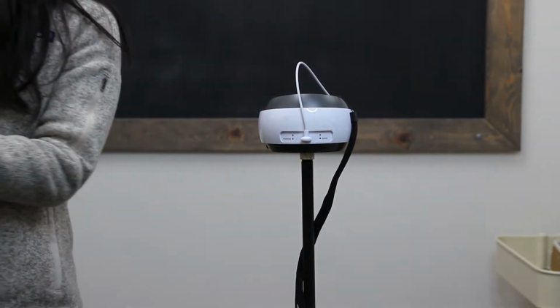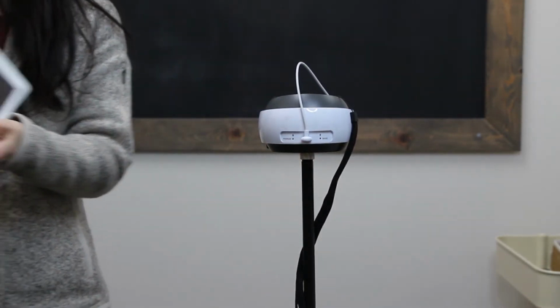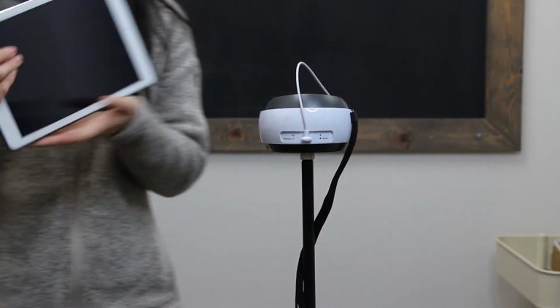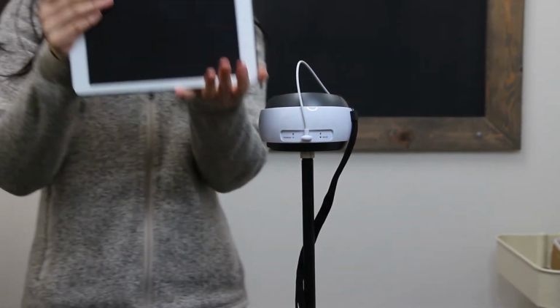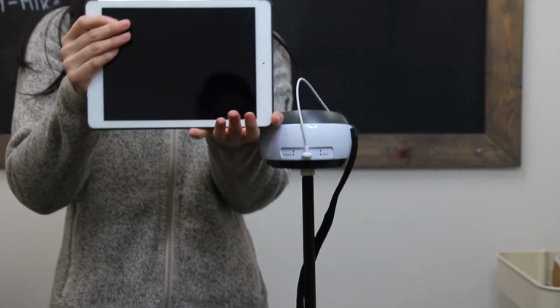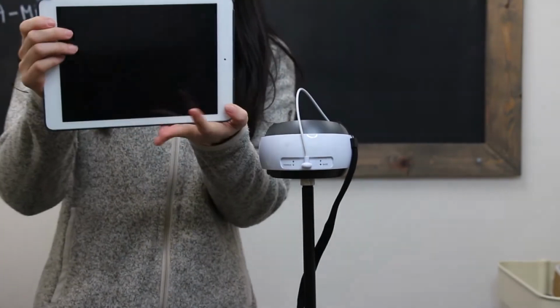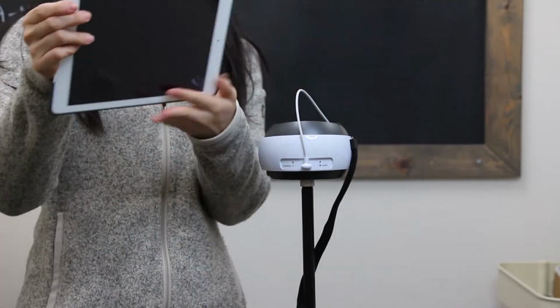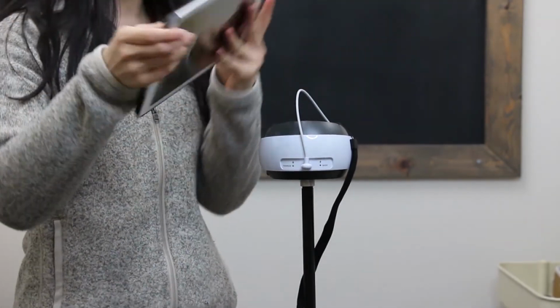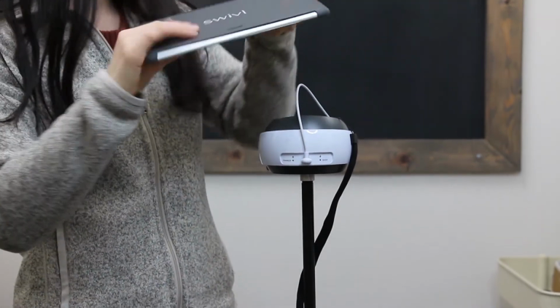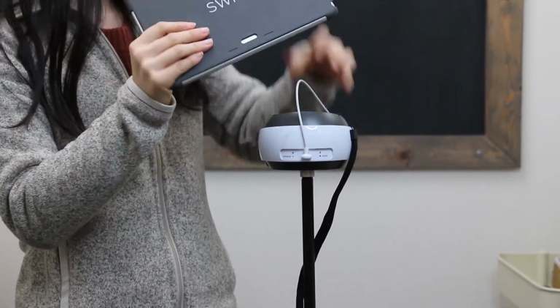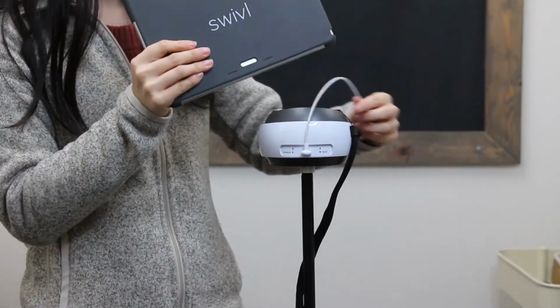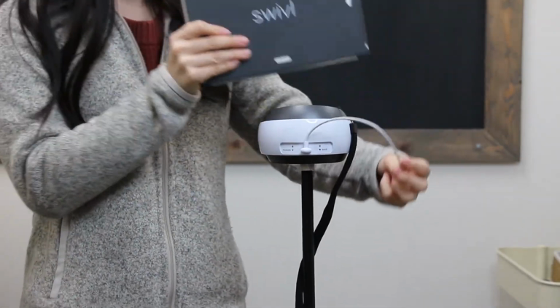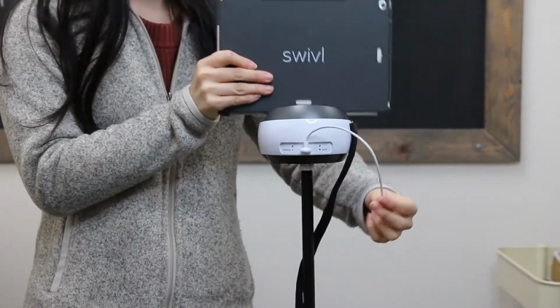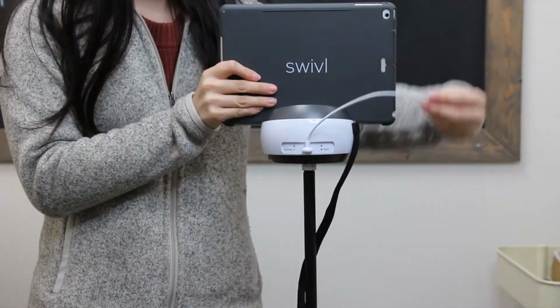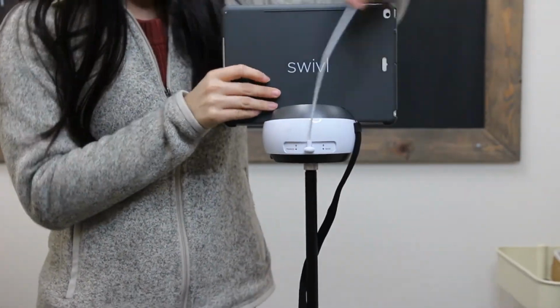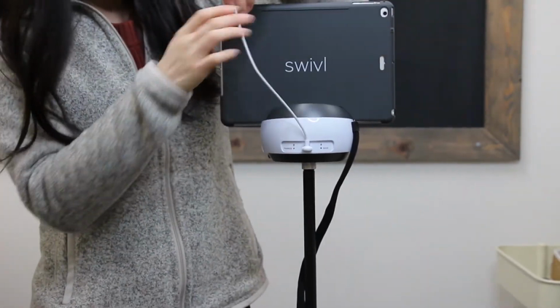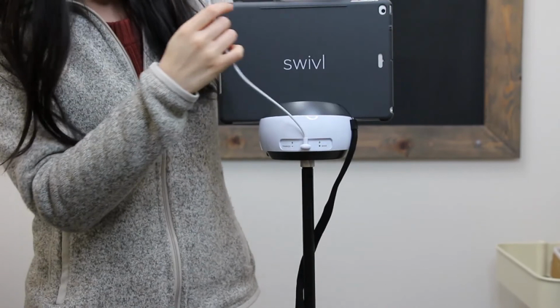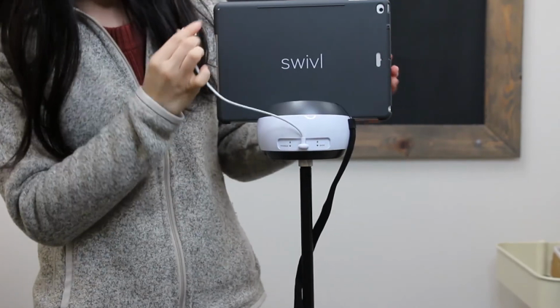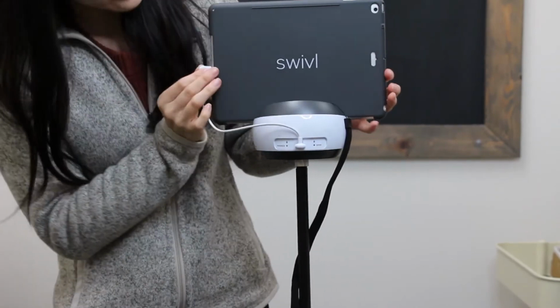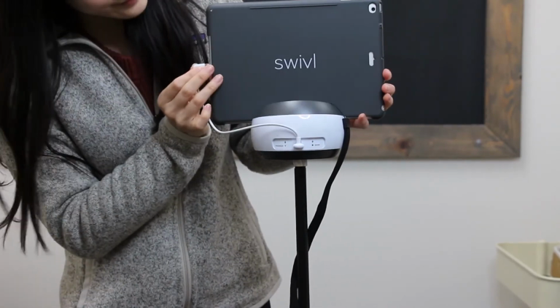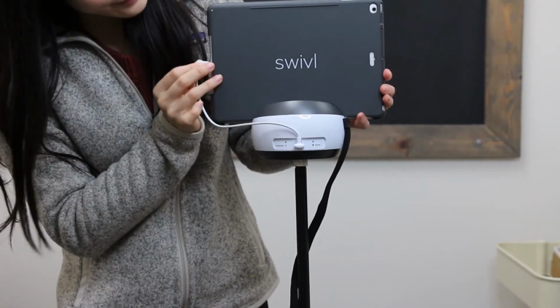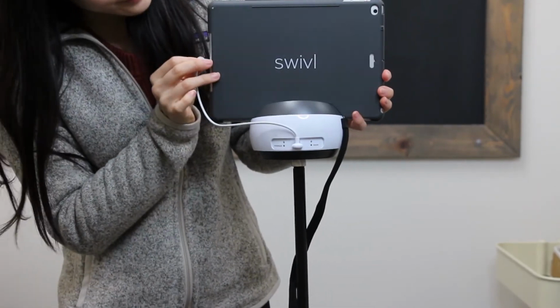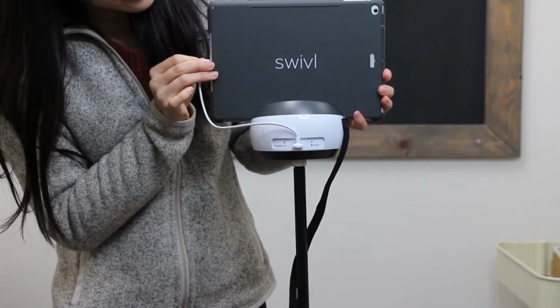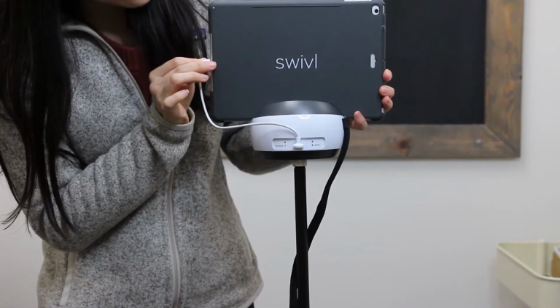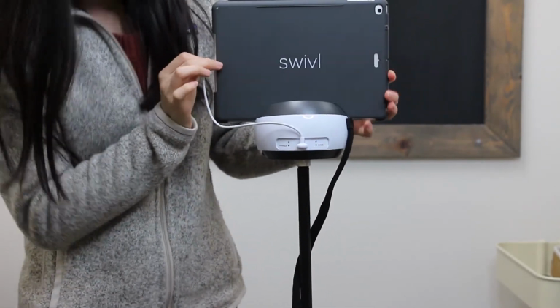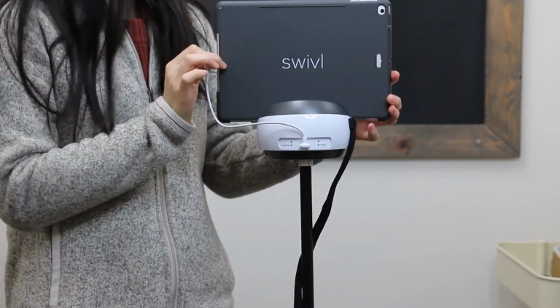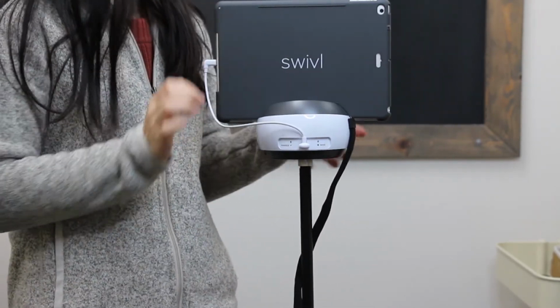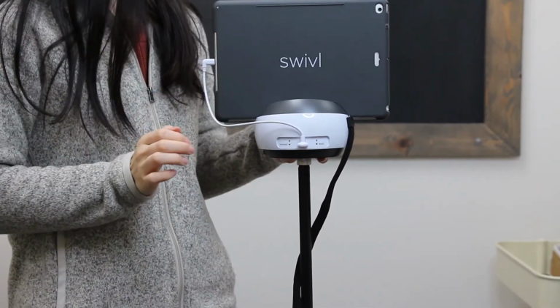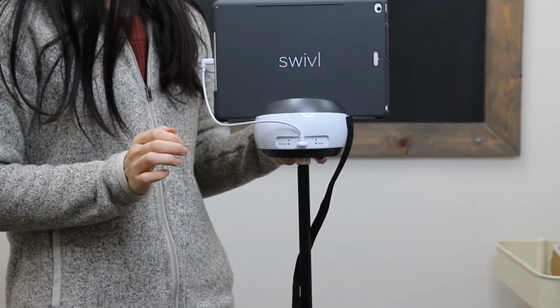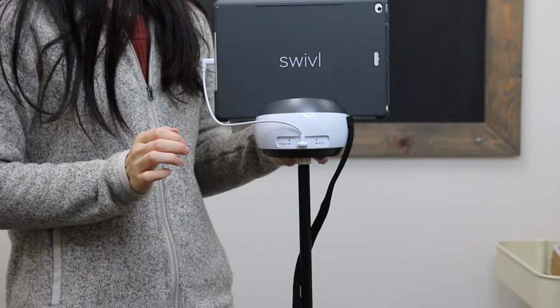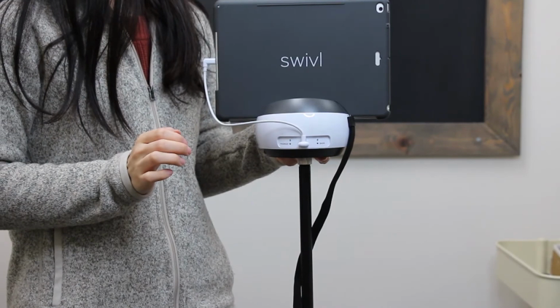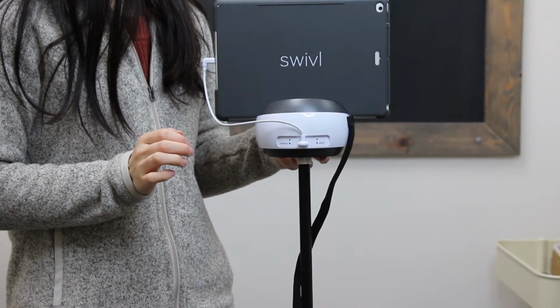Make sure that you've downloaded and launched the swivel app onto your mobile device. After you've connected the base to the mobile device, turn on your robot by pressing and holding the power button for a few seconds.